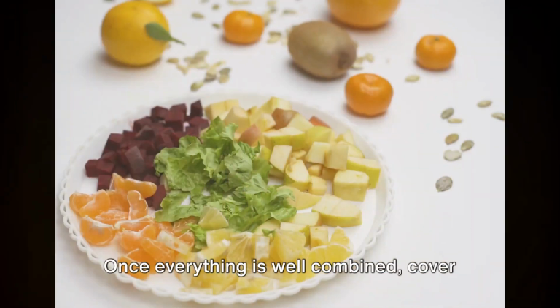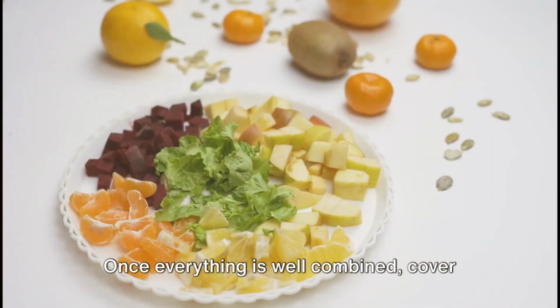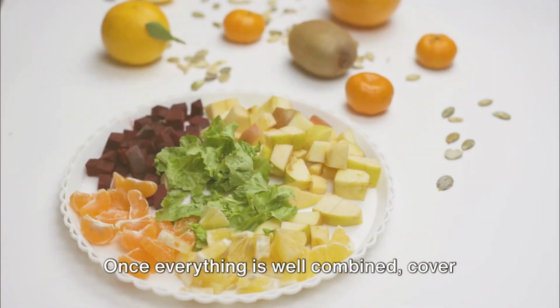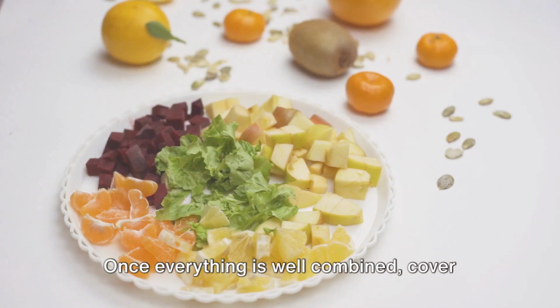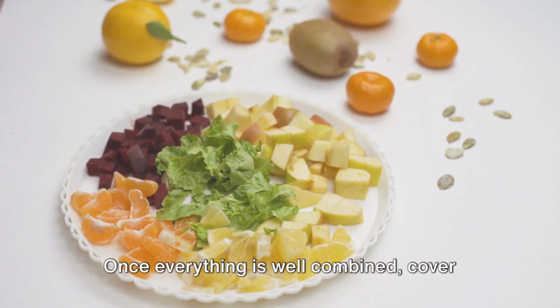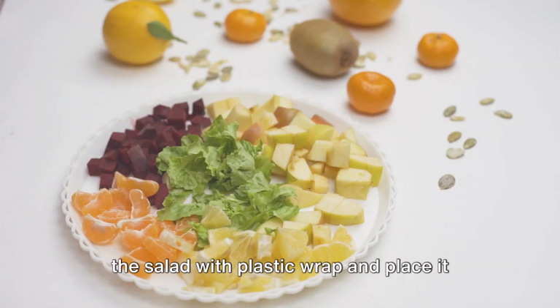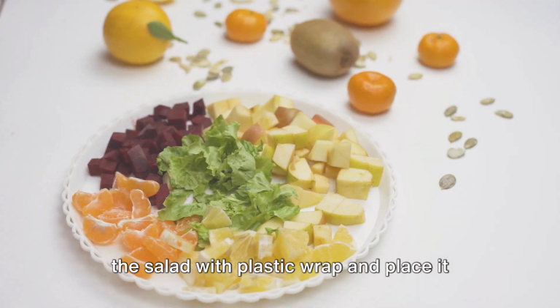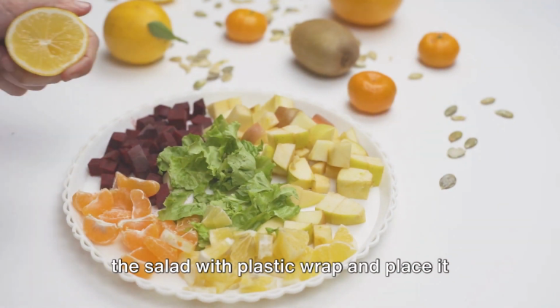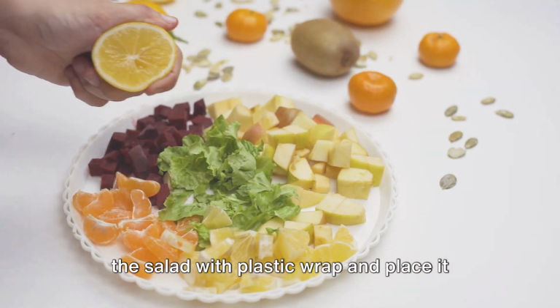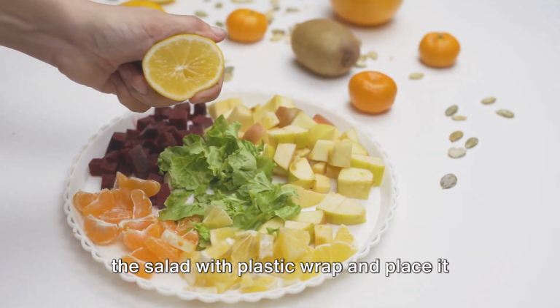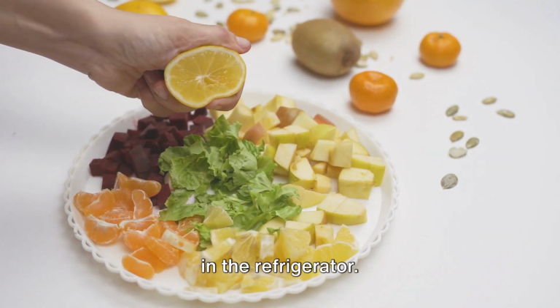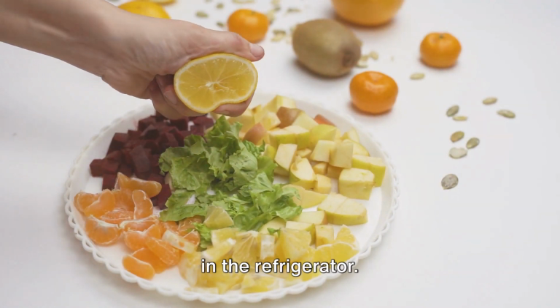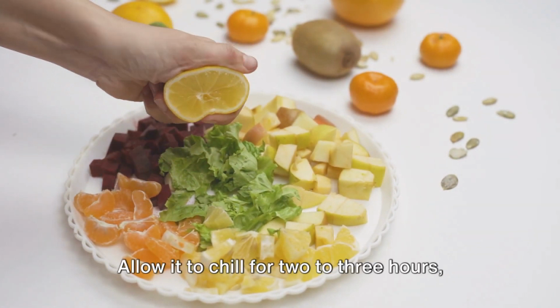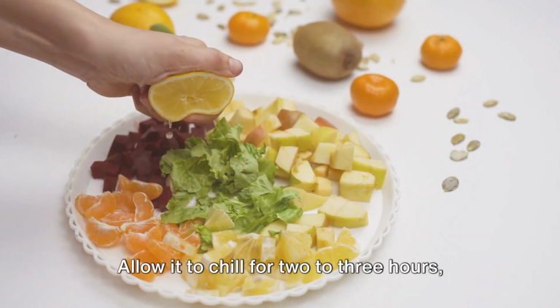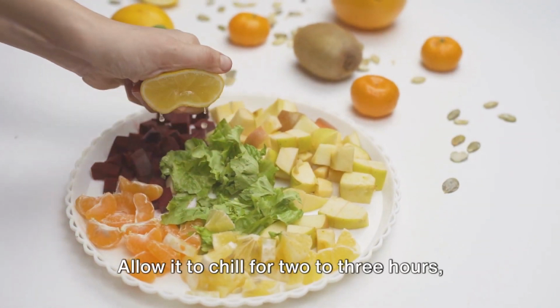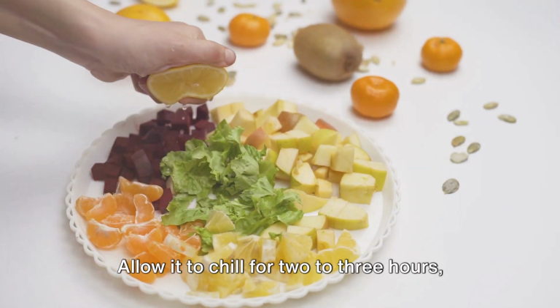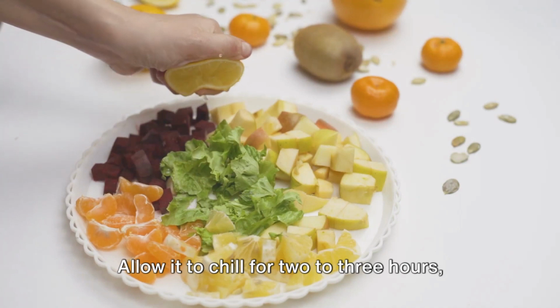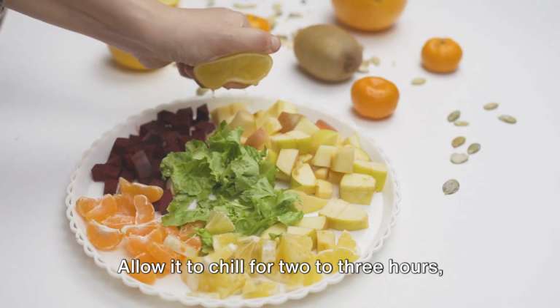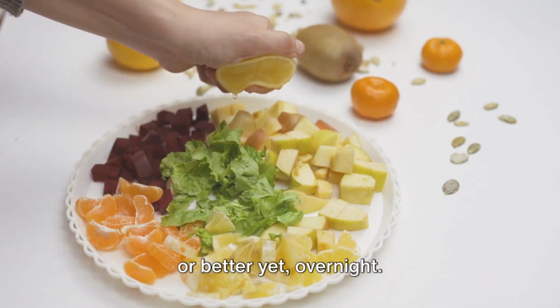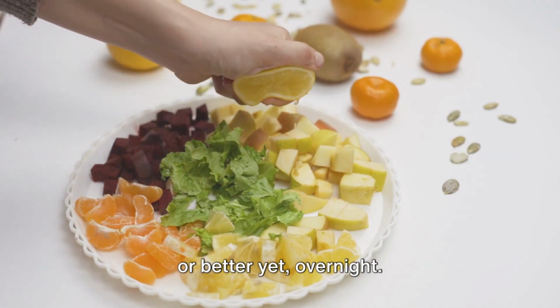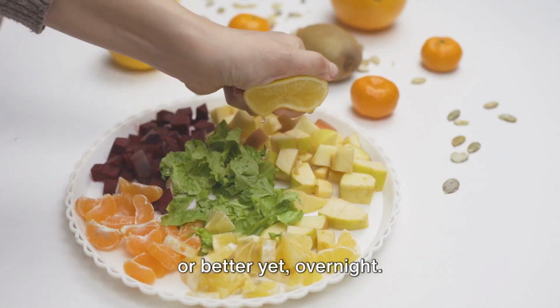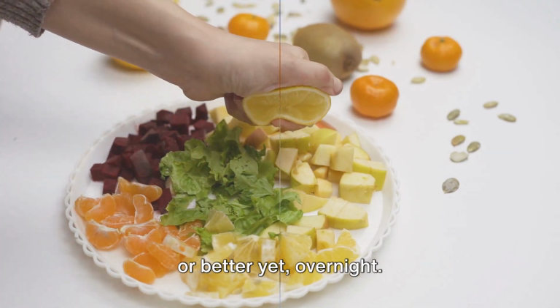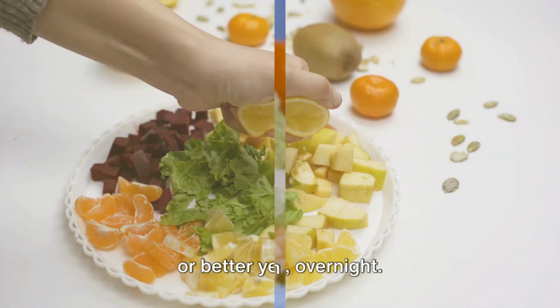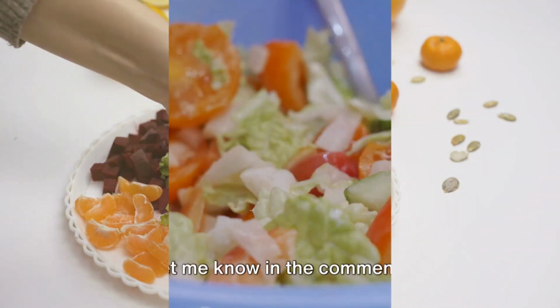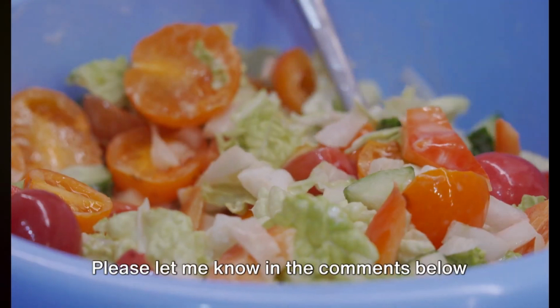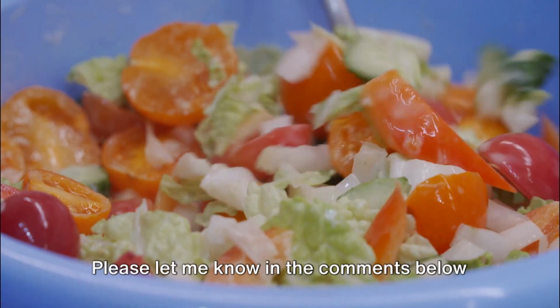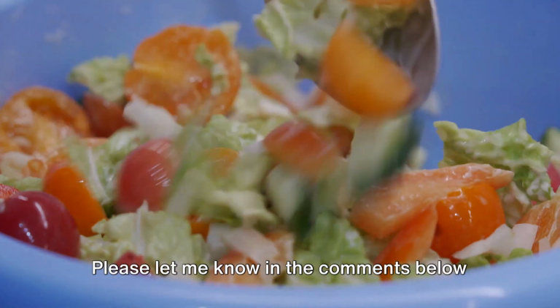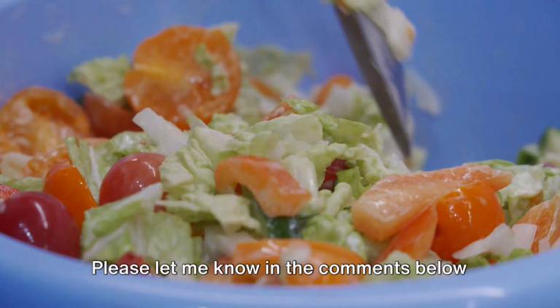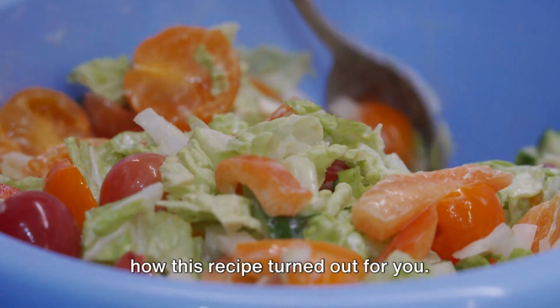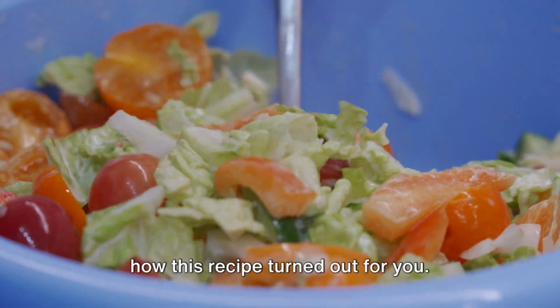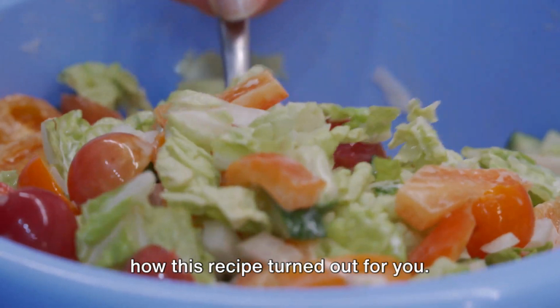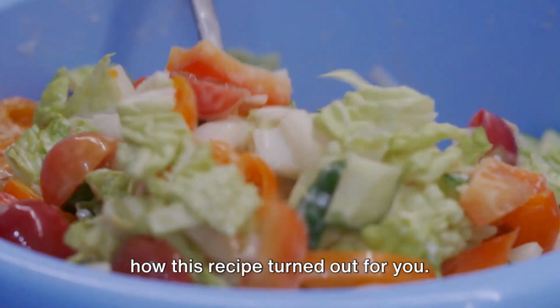Once everything is well combined, cover the salad with plastic wrap and place it in the refrigerator. Allow it to chill for 2-3 hours, or better yet, overnight. Please let me know in the comments below how this recipe turned out for you.